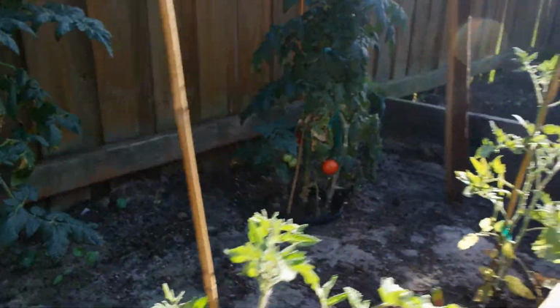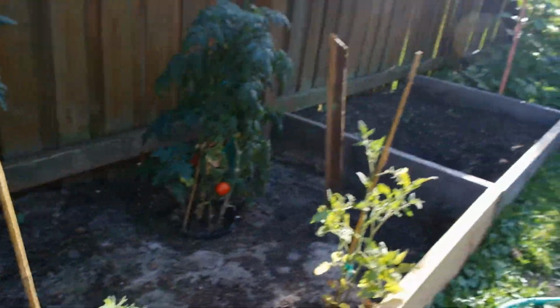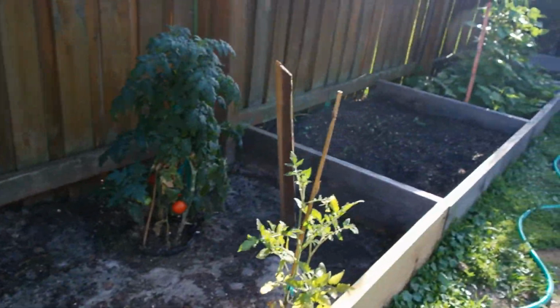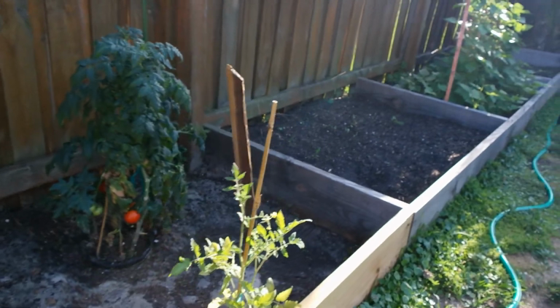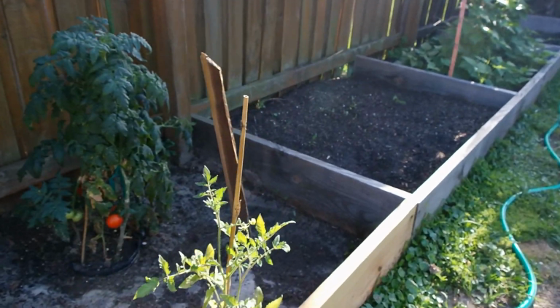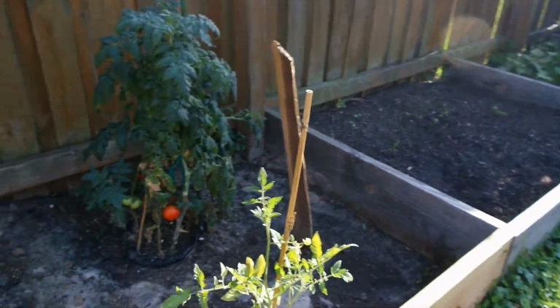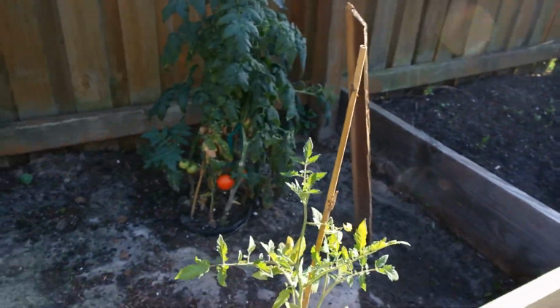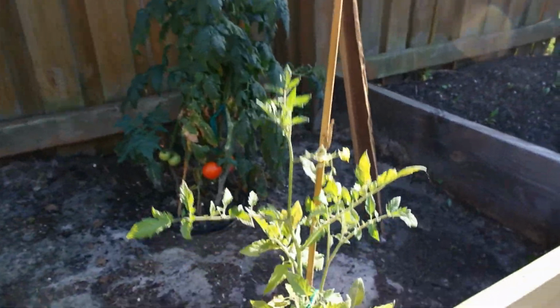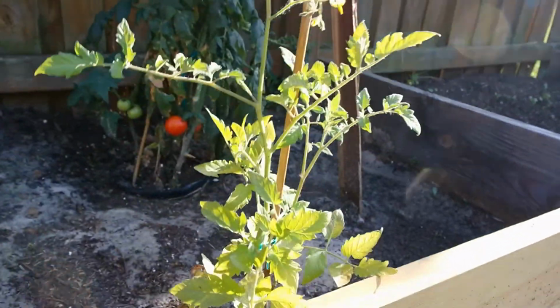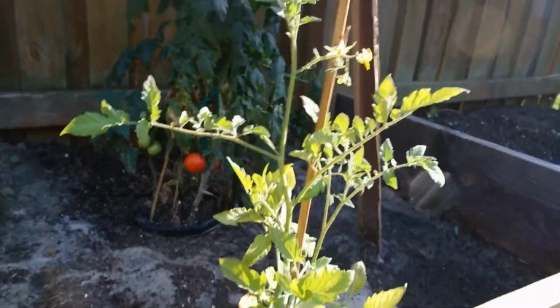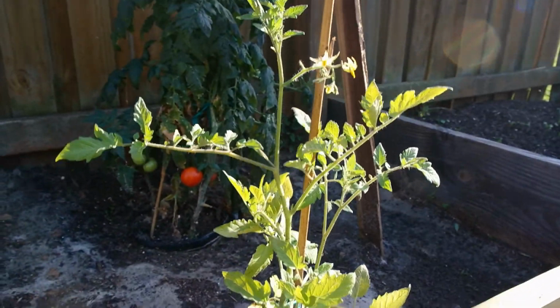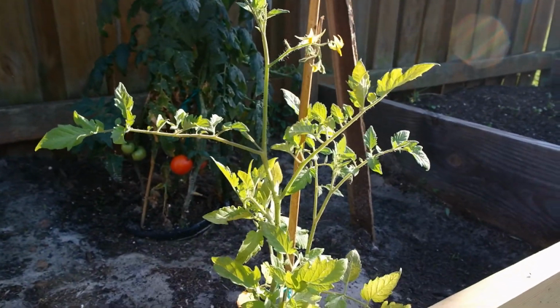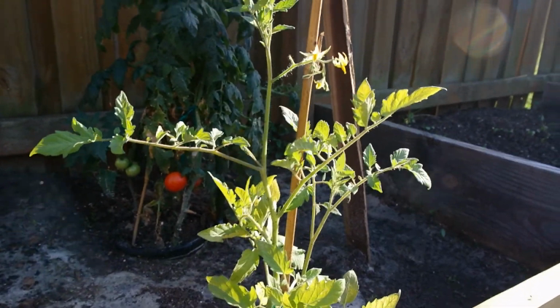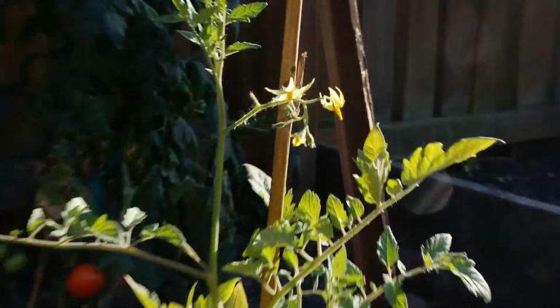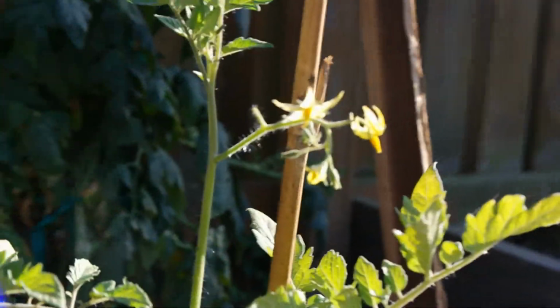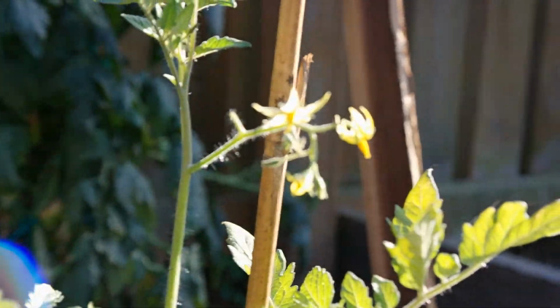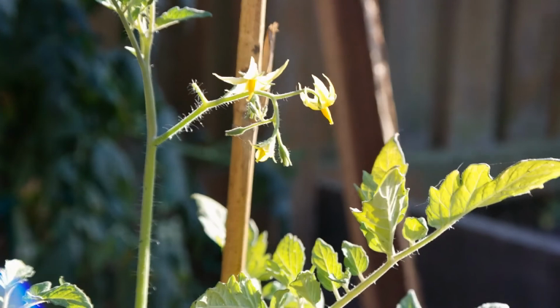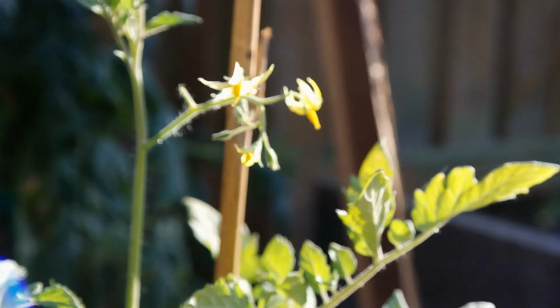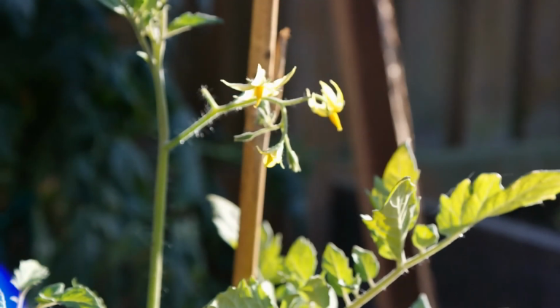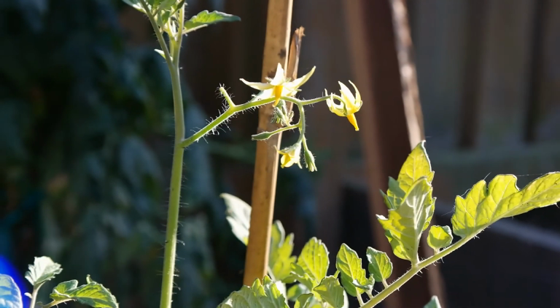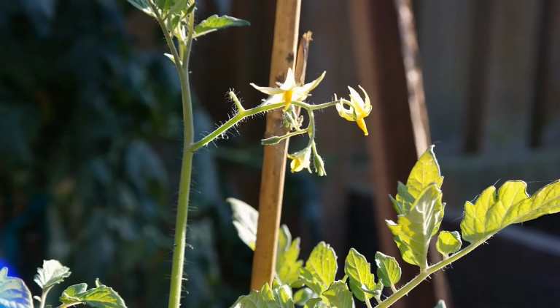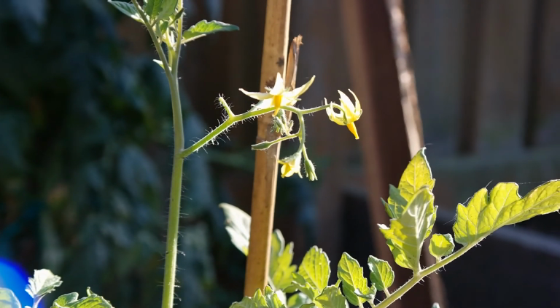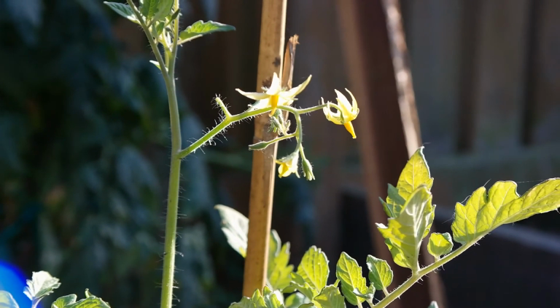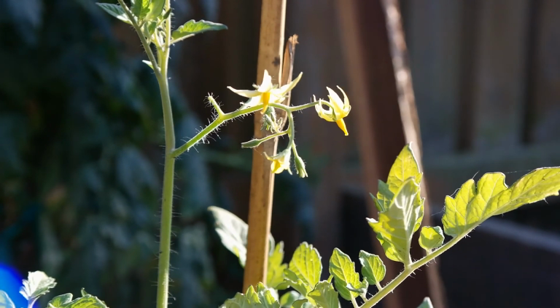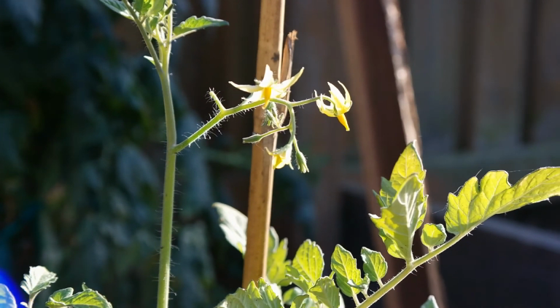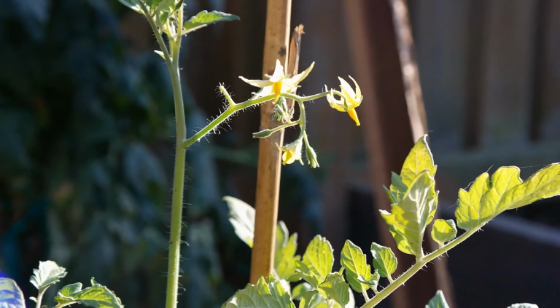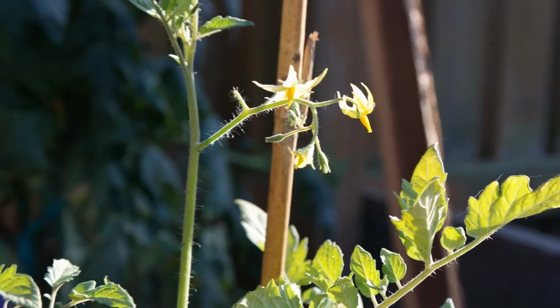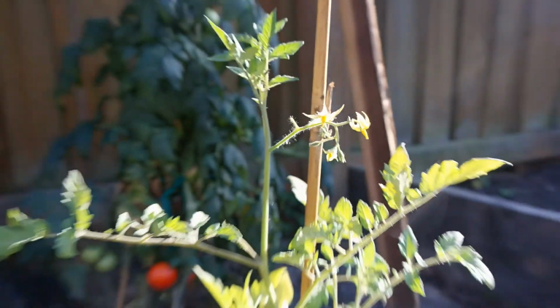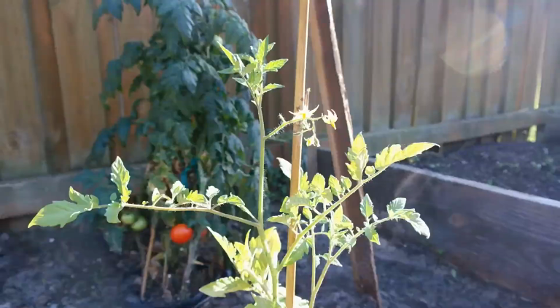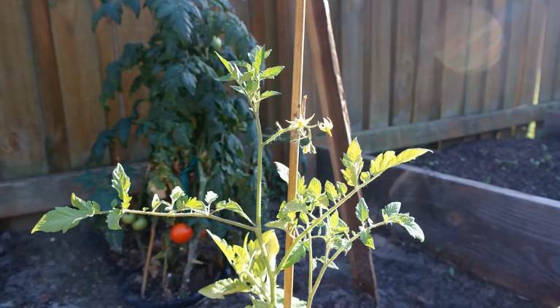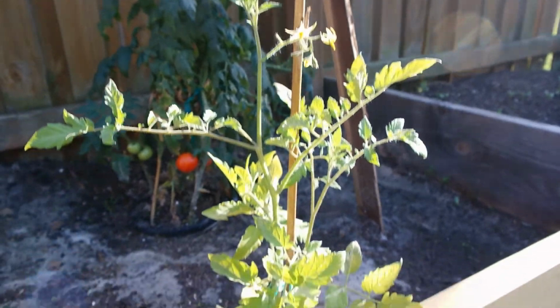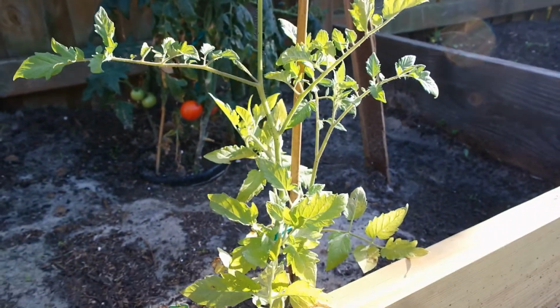And over here we have the Super Sweet 100s. We have some flowers, so it's also getting pretty big. Doing really good.